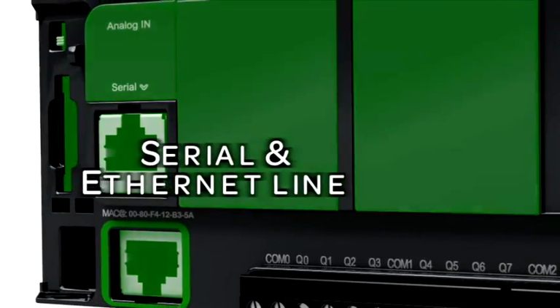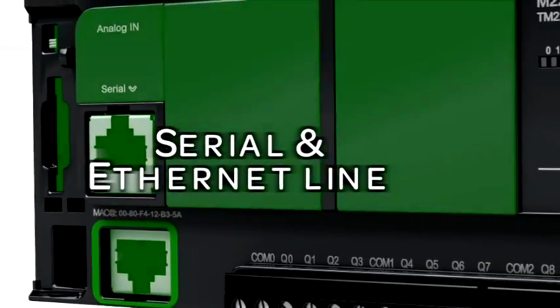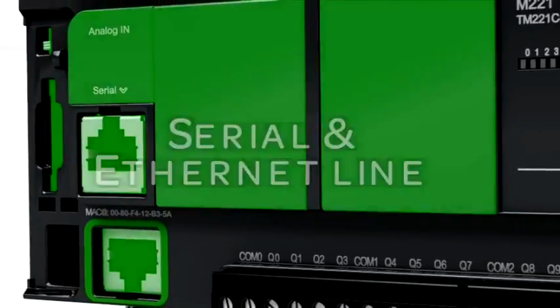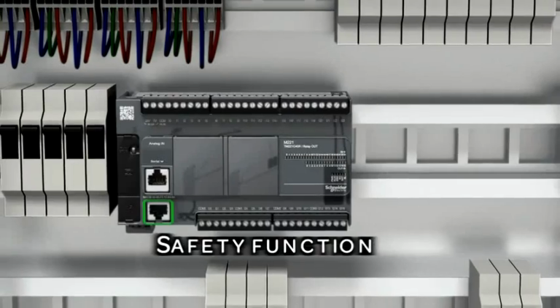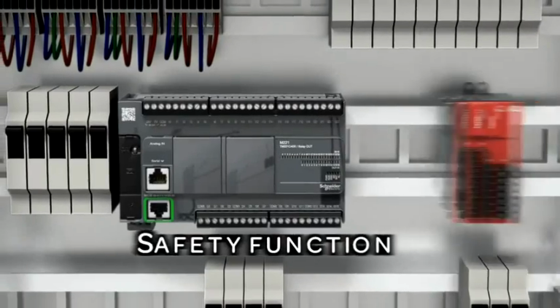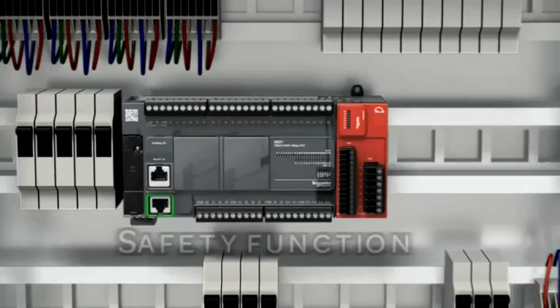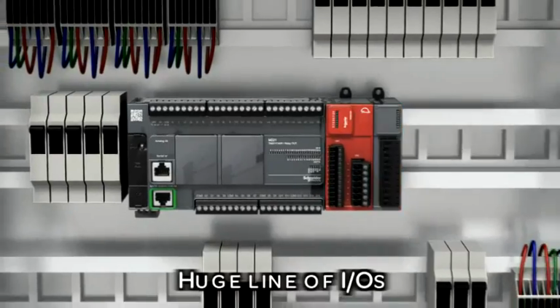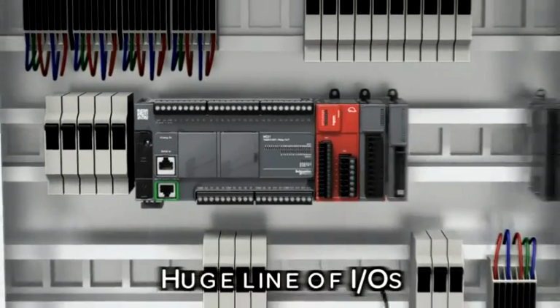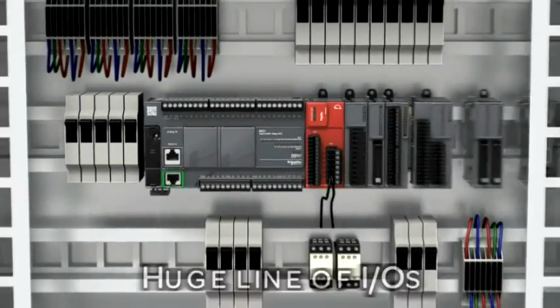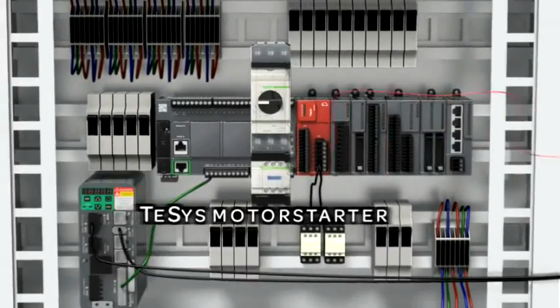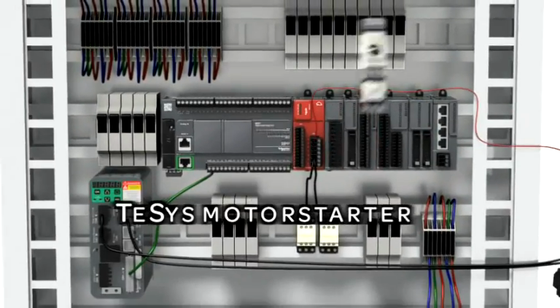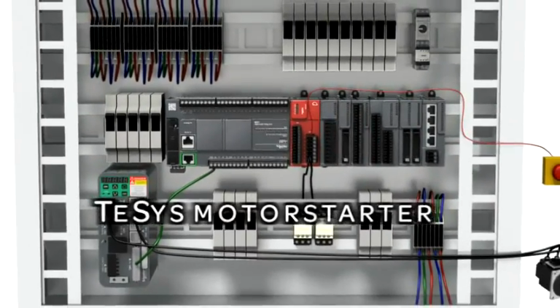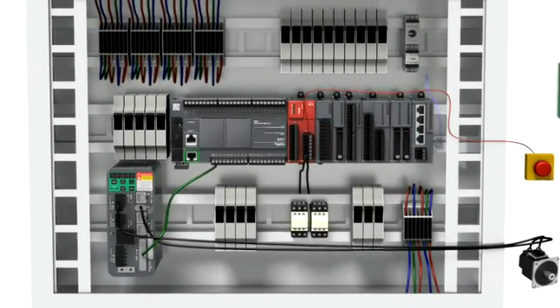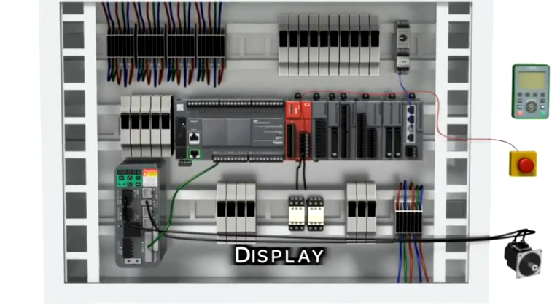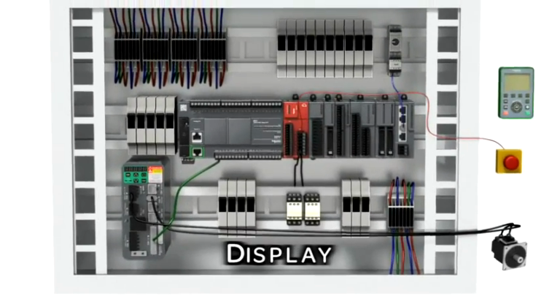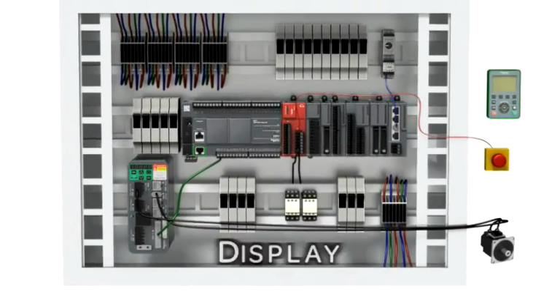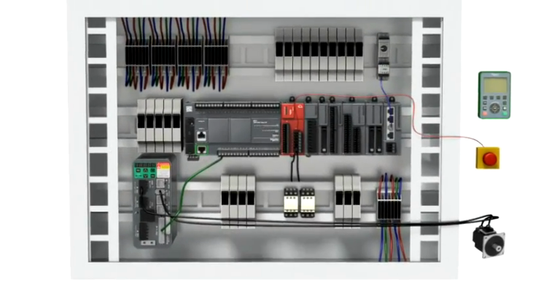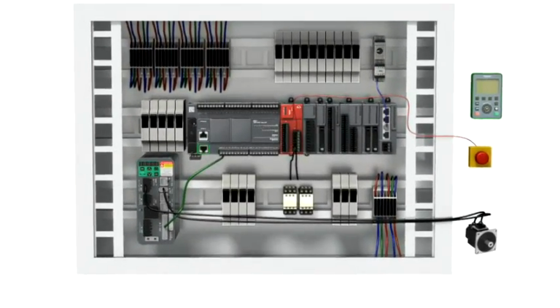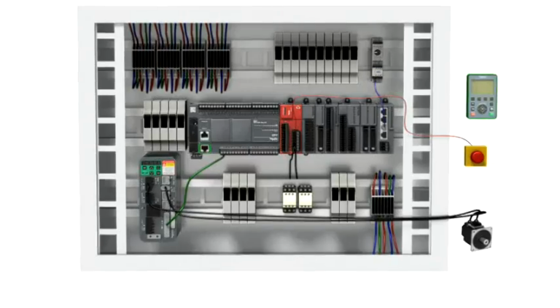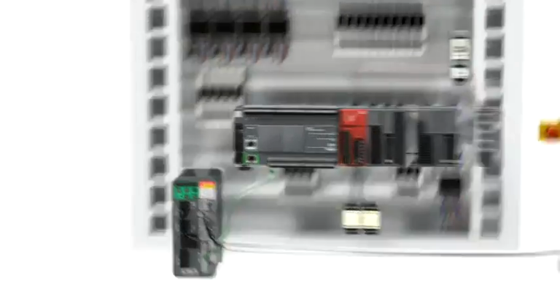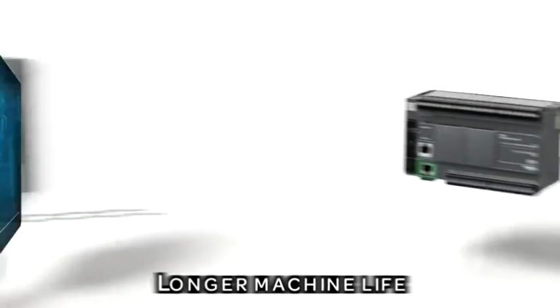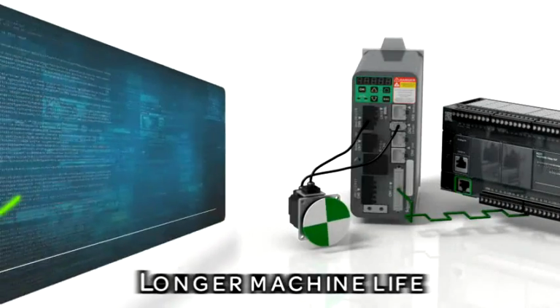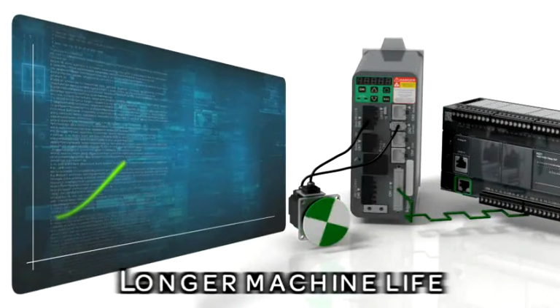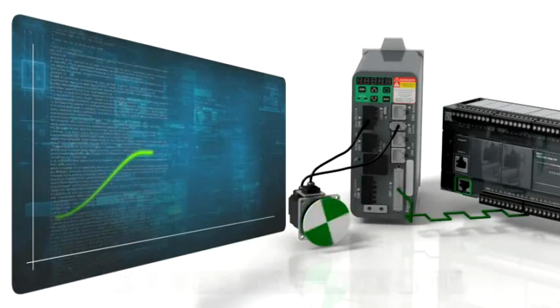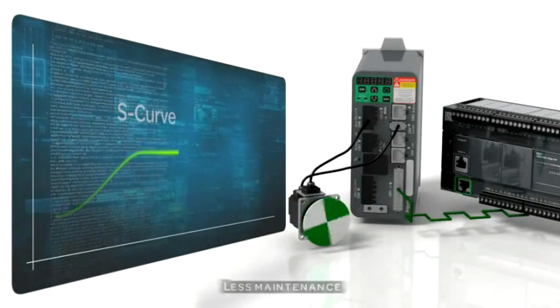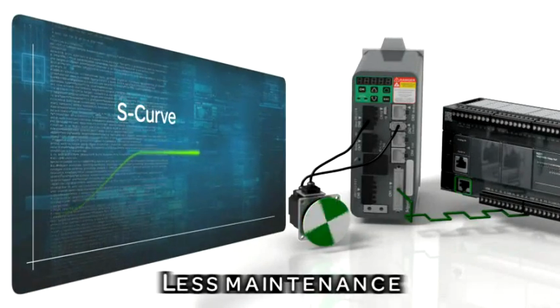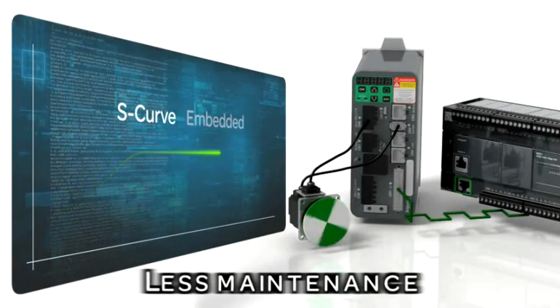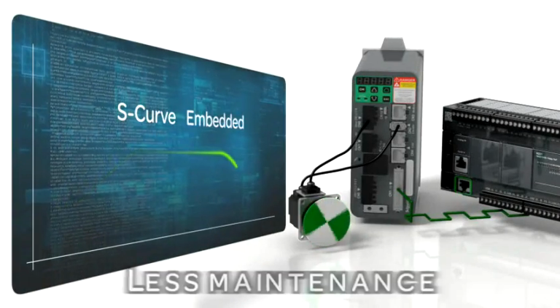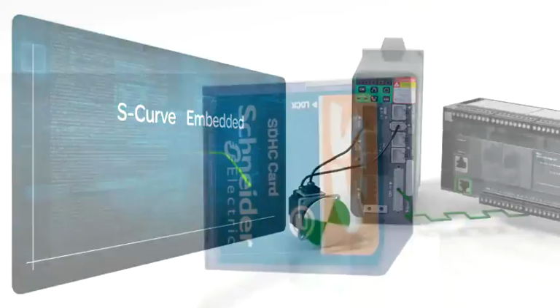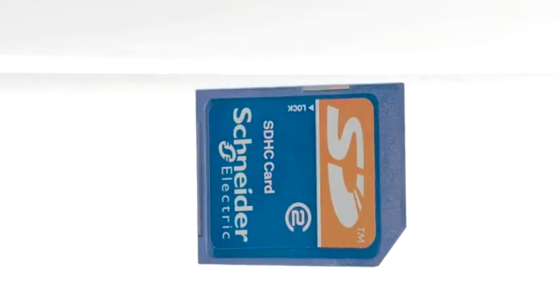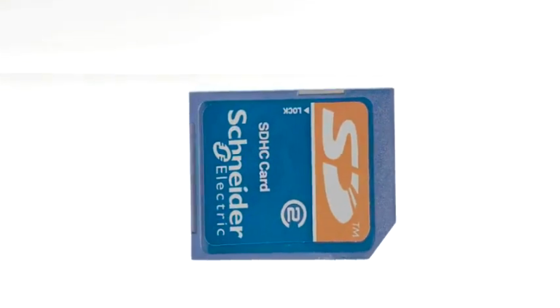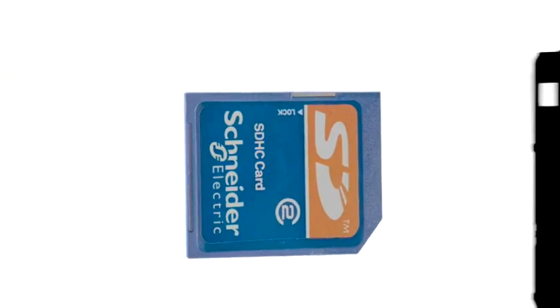Expandable to fit your needs. Fast and easy configuration. Two embedded PTO and S-curves for coordinated motion functions. Easy data transfer embedded.